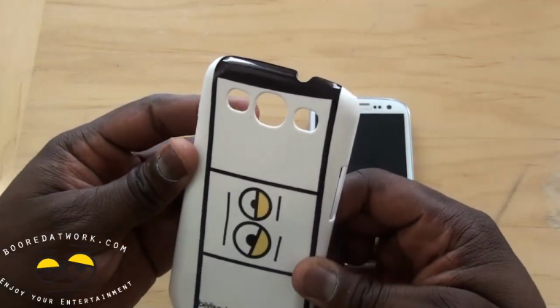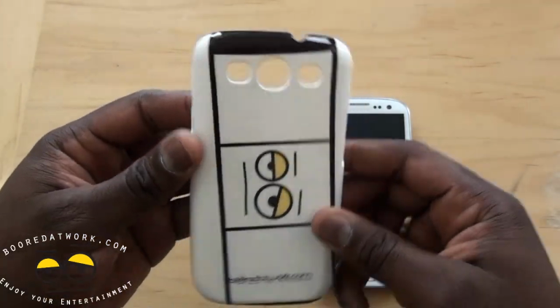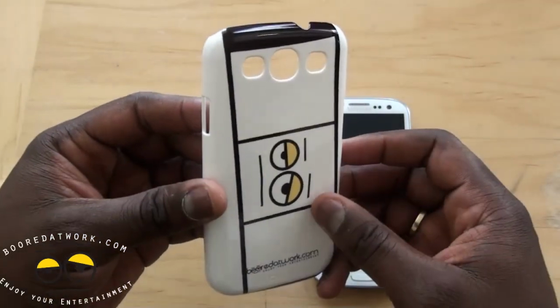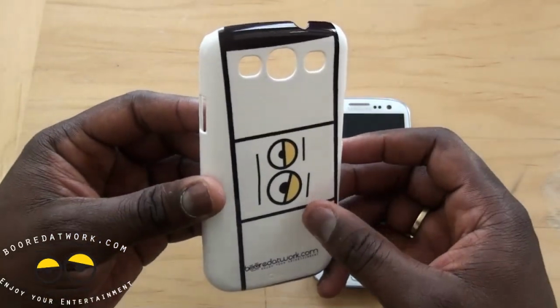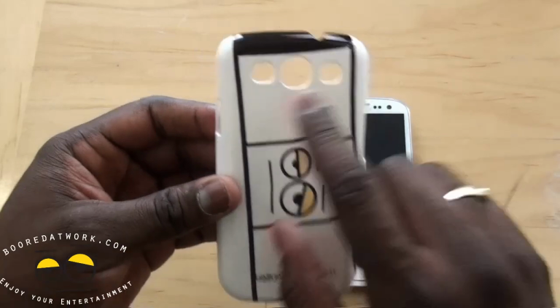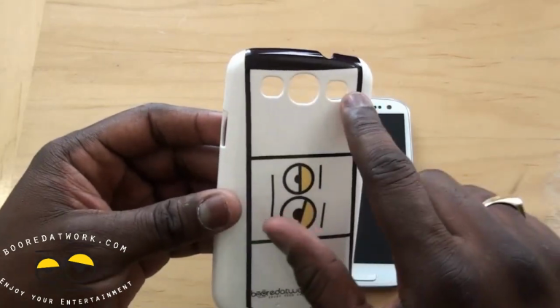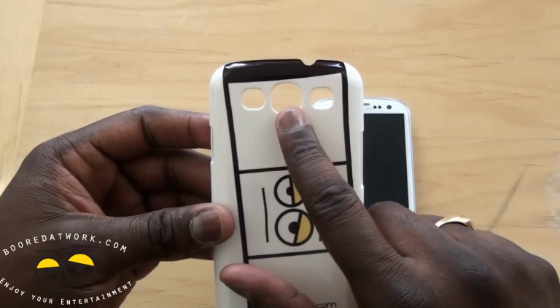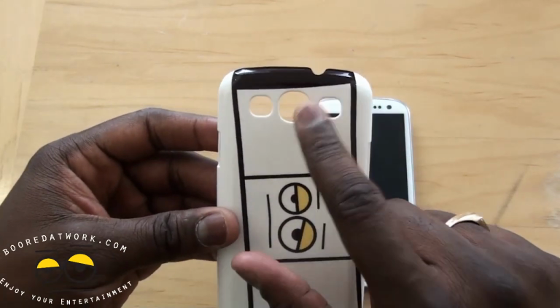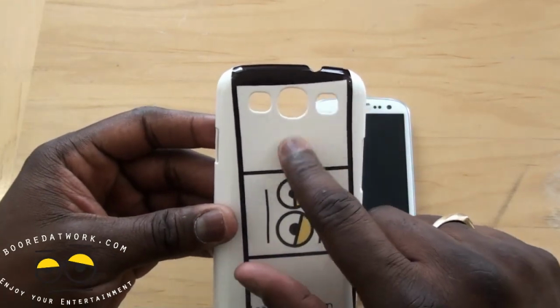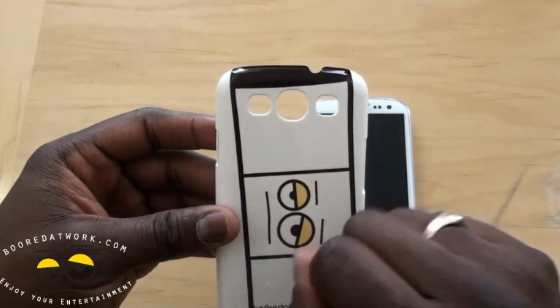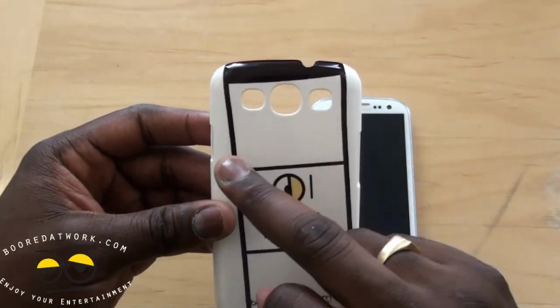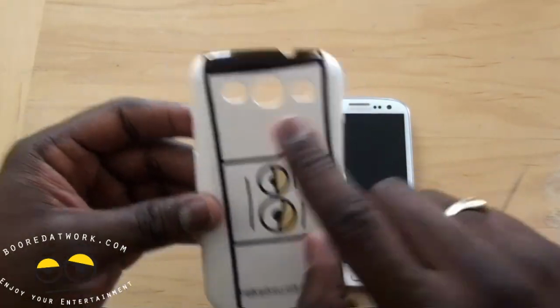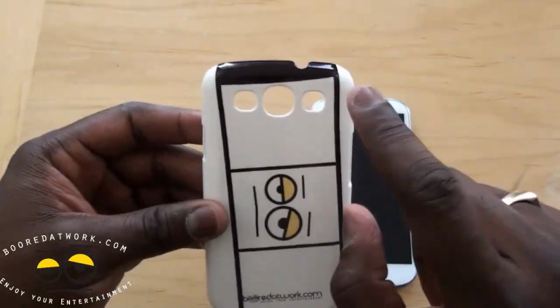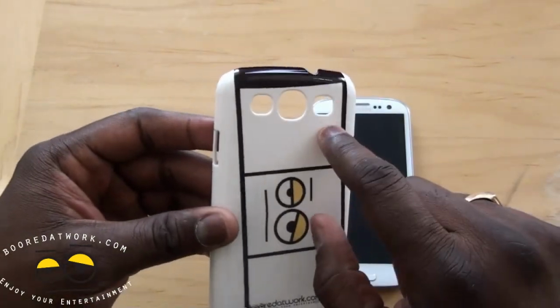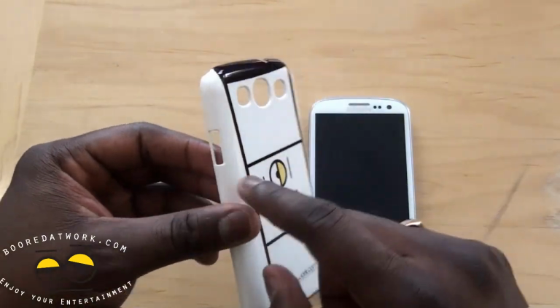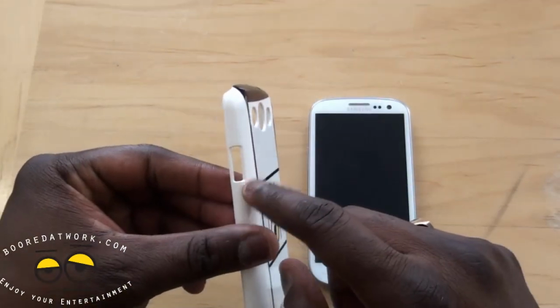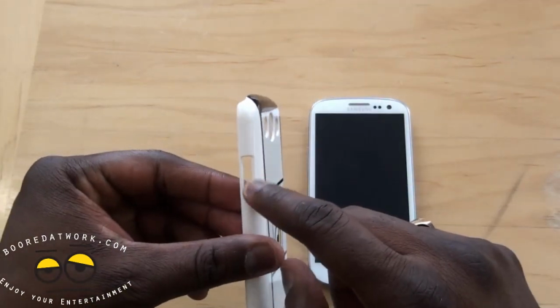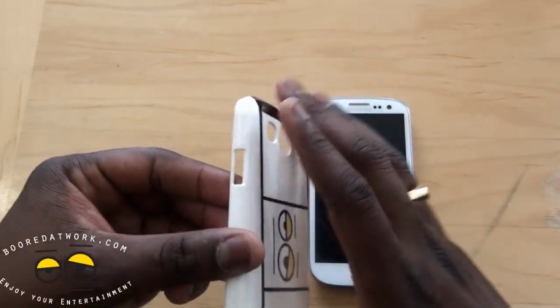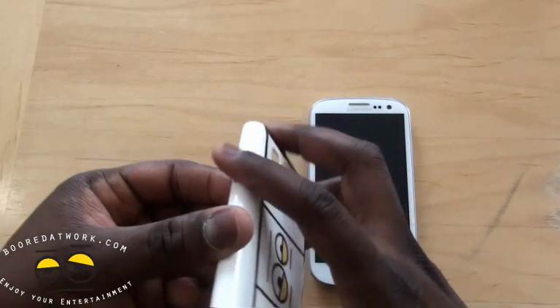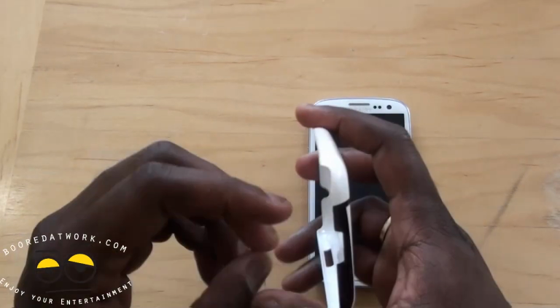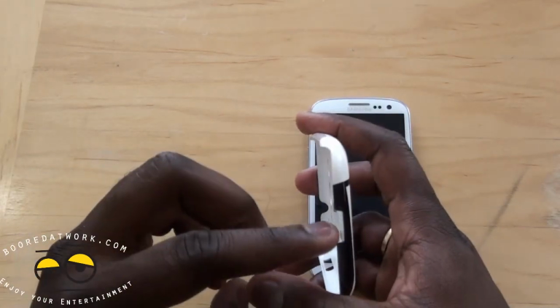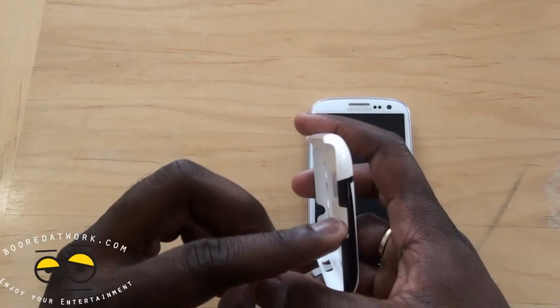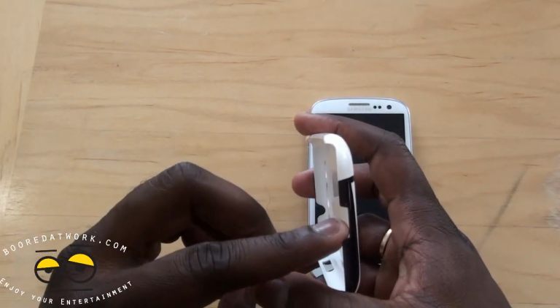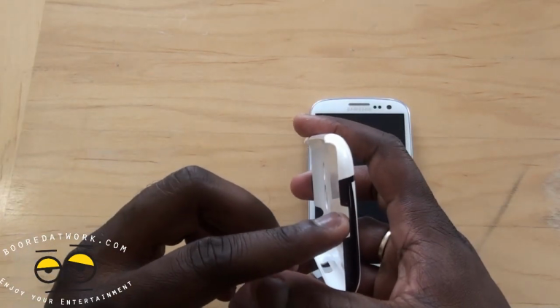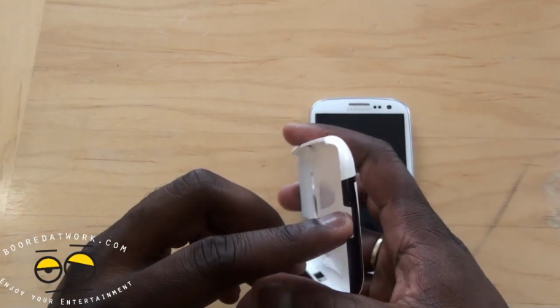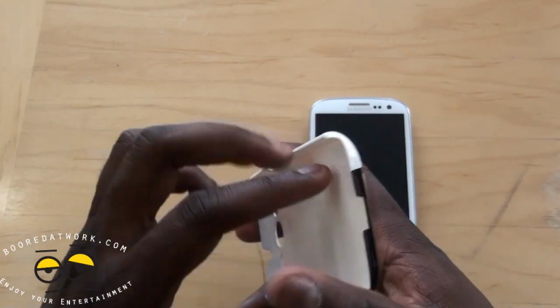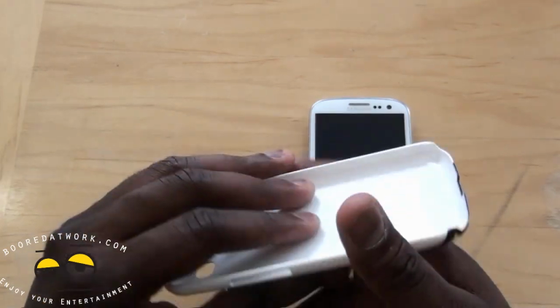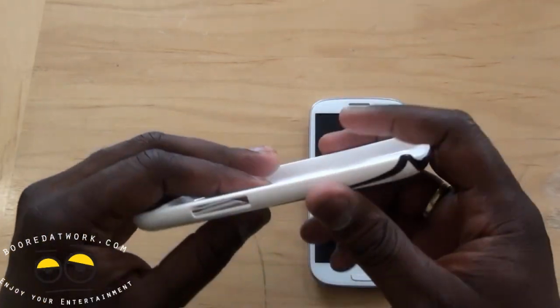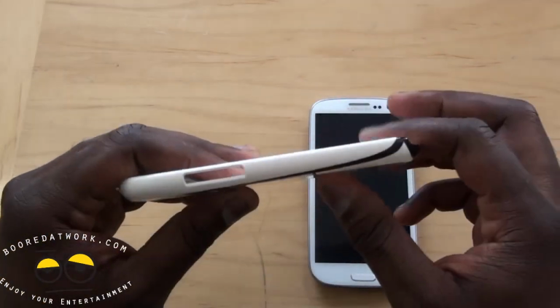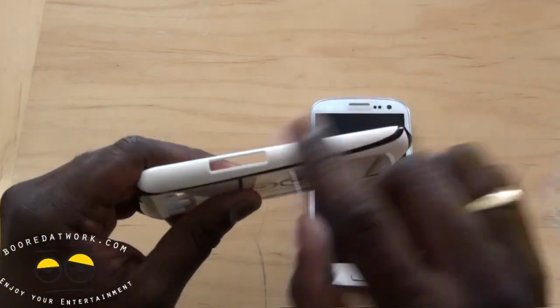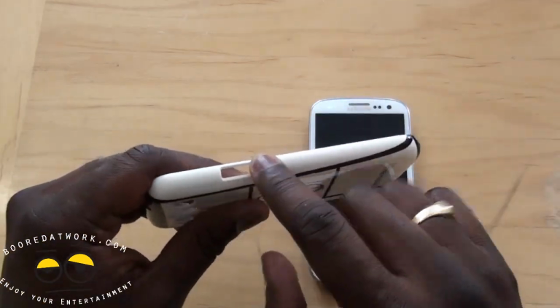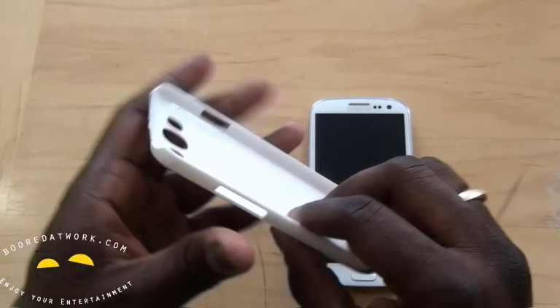I felt this would match the case quite well. You have your ports for your camera, your flash, as well as your speaker, your power port here, your micro USB adapter, and volume toggle.